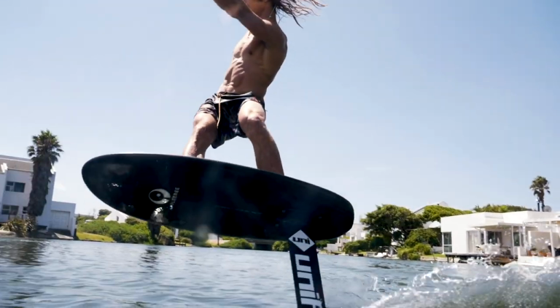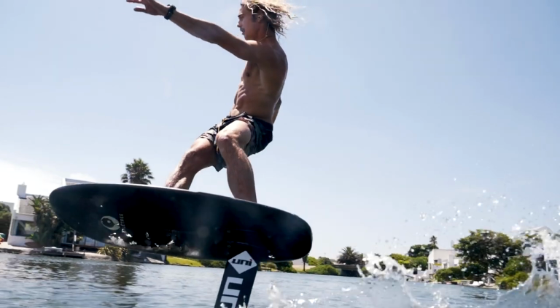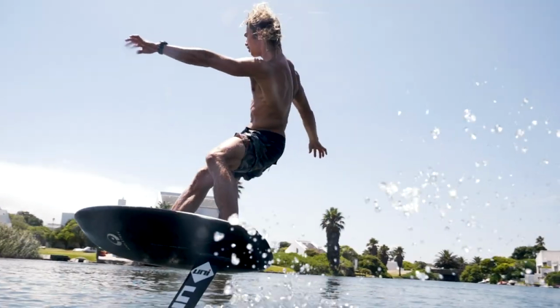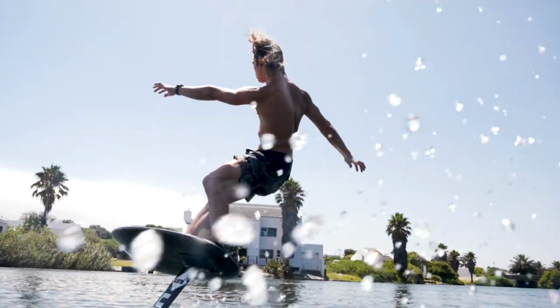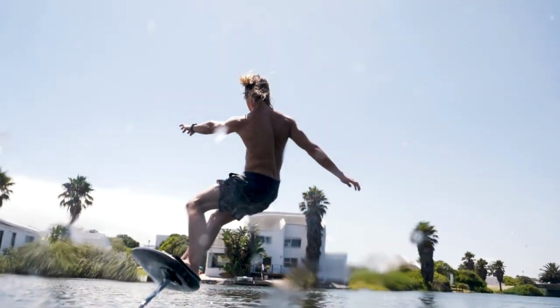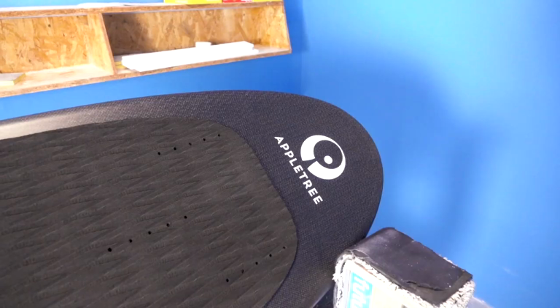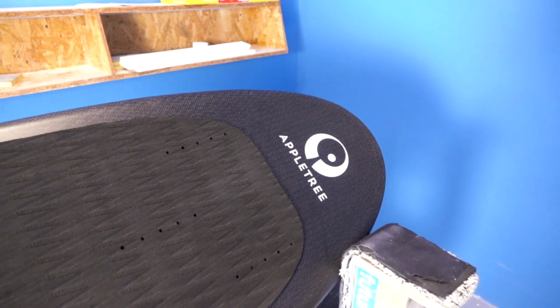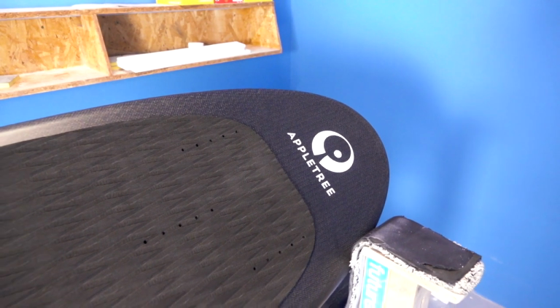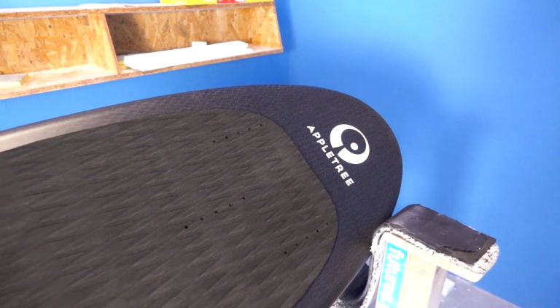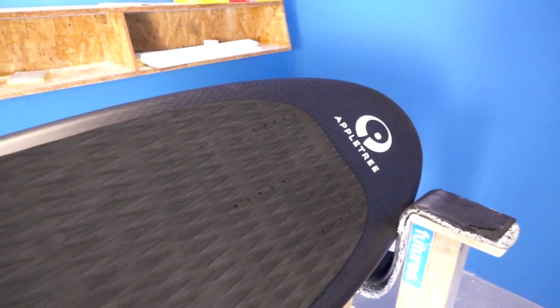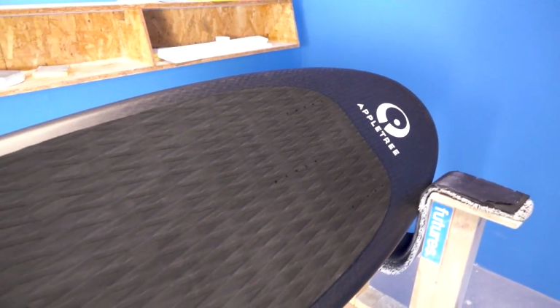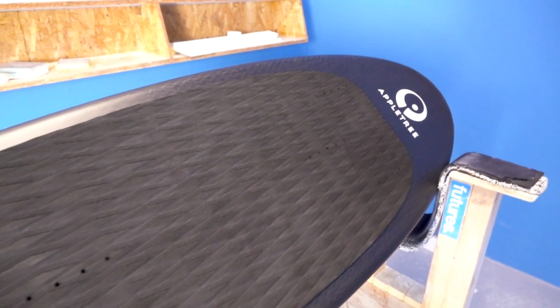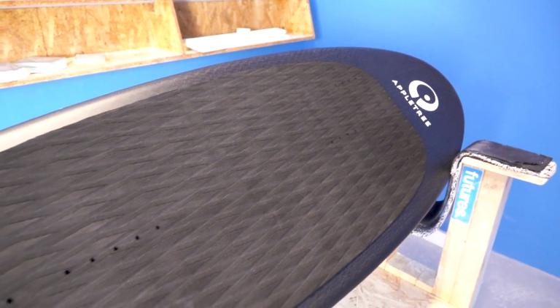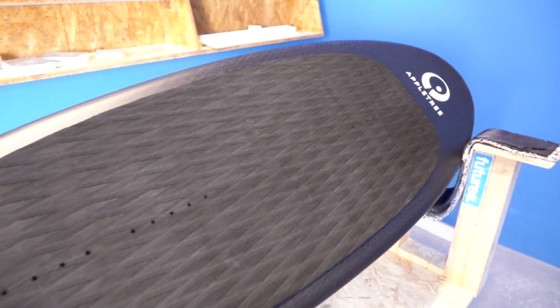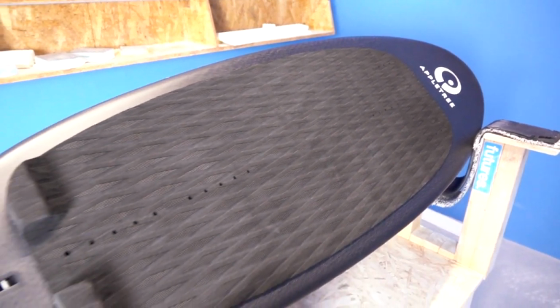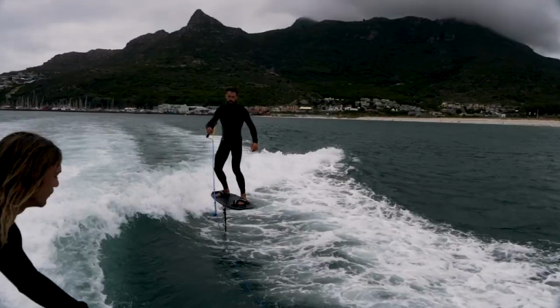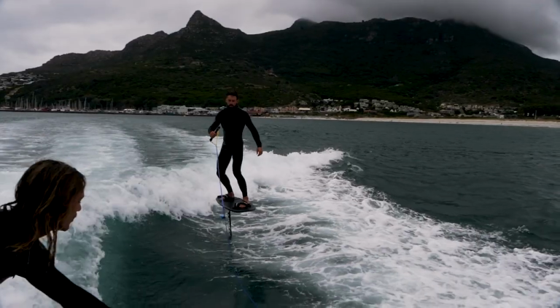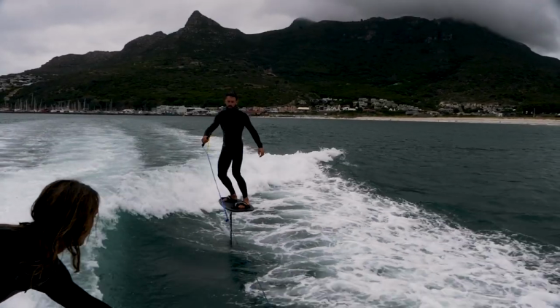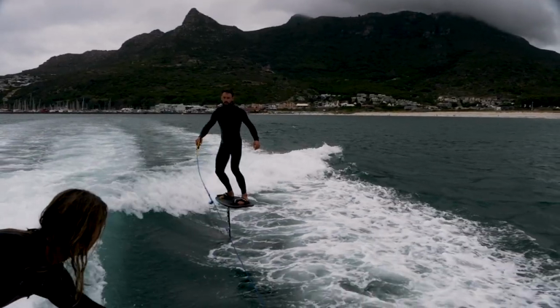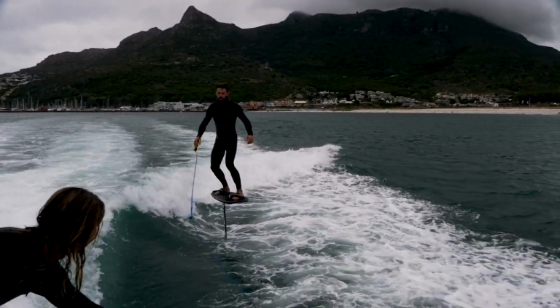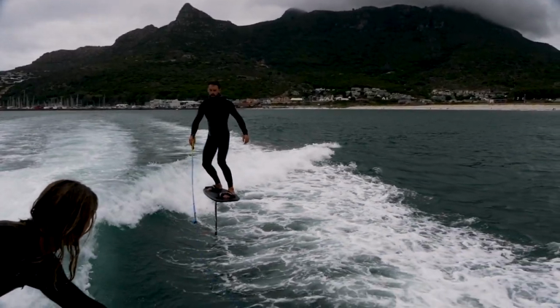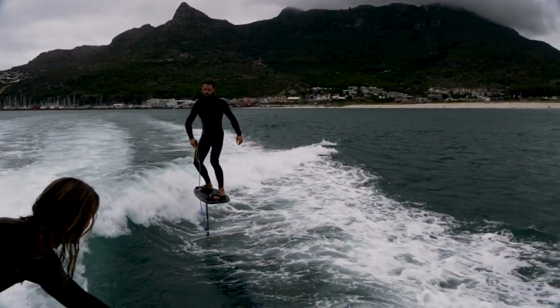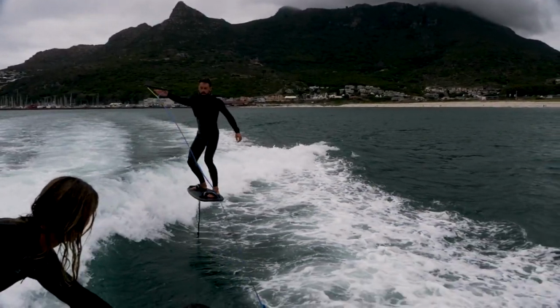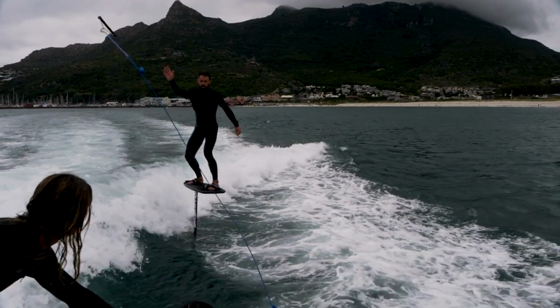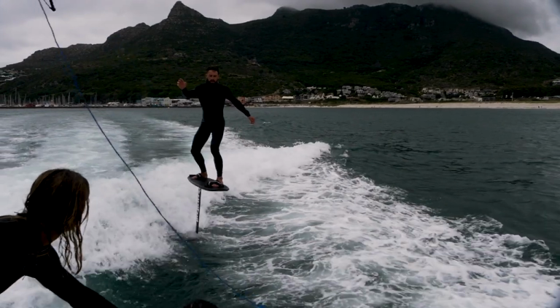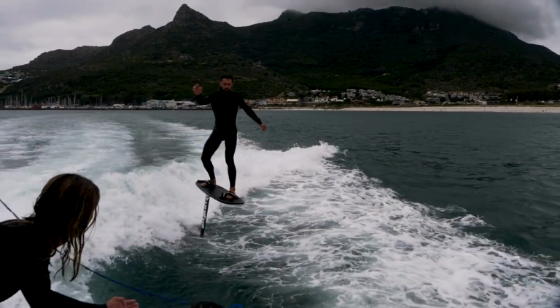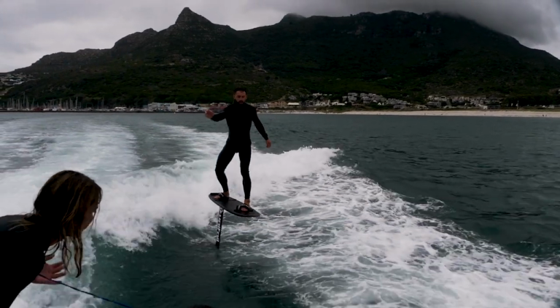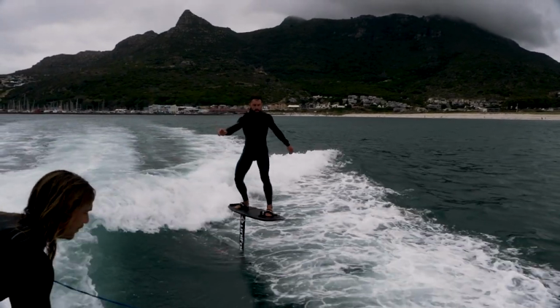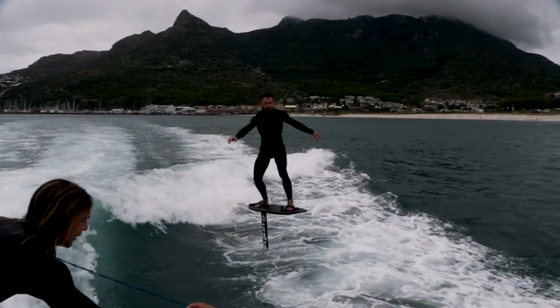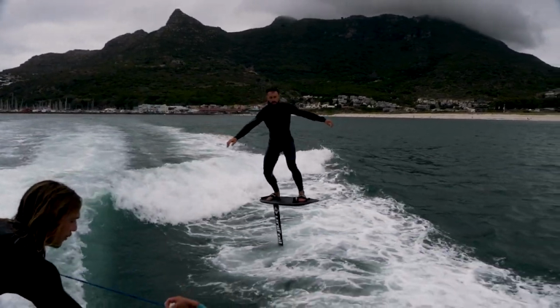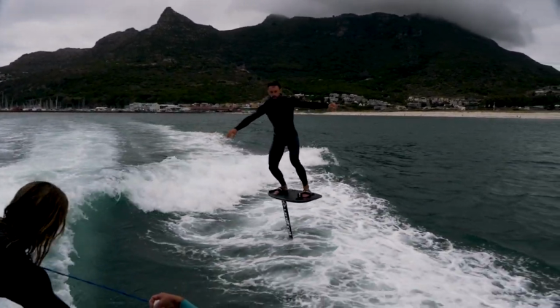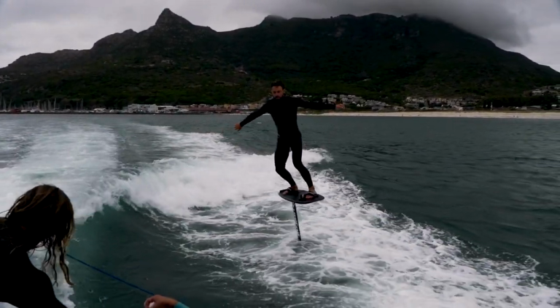Compared to our popular mini foil model, the Skipper Short is much narrower, so not as easy to ride as the mini foil for sure. But when on foil, you will feel increased stiffness and performance, and with a narrow outline, you will be able to carve the board harder and really crank those turns.